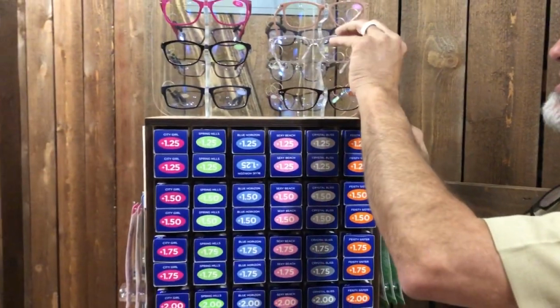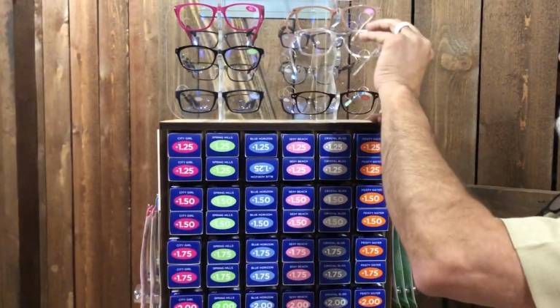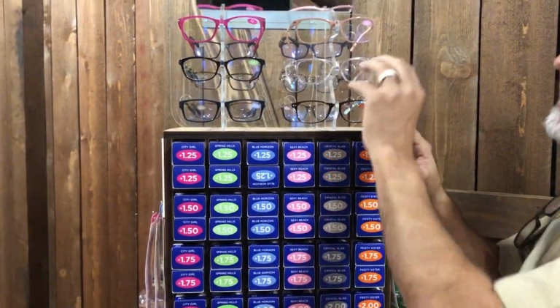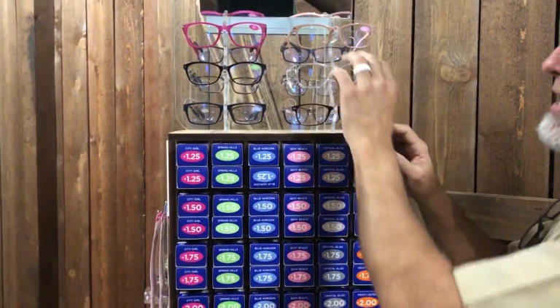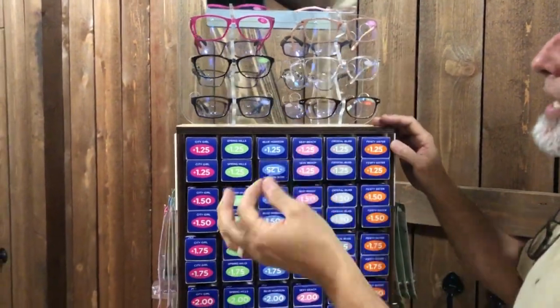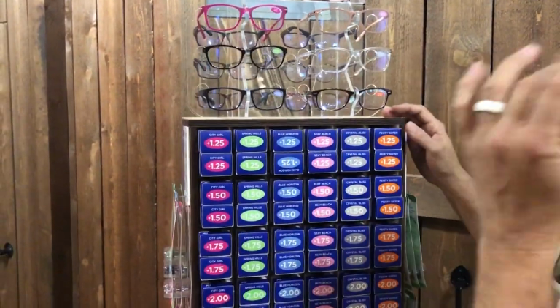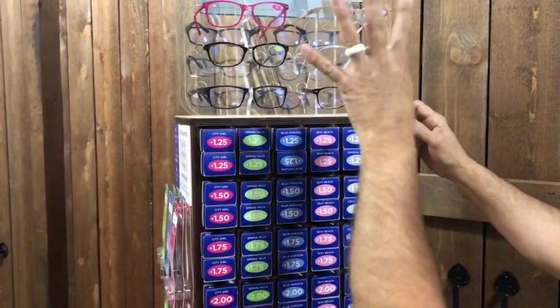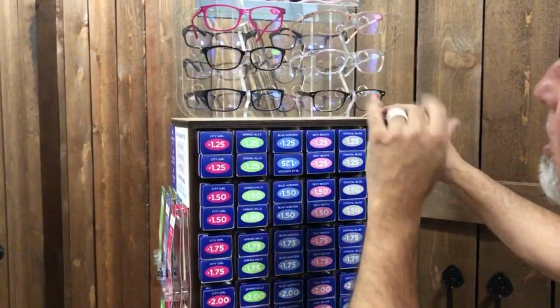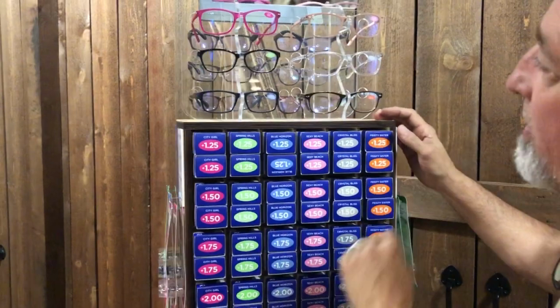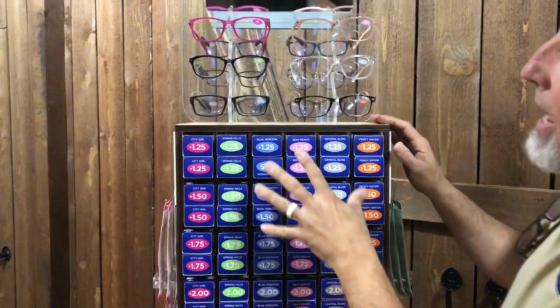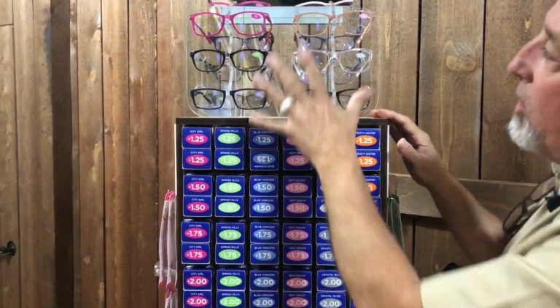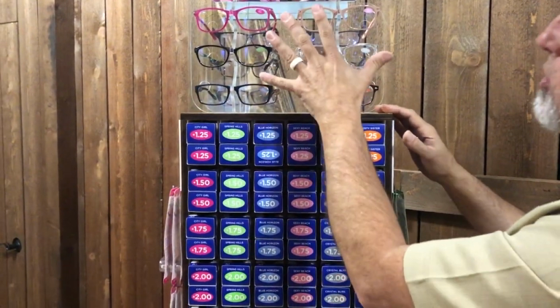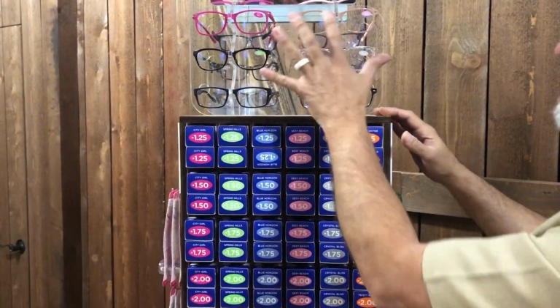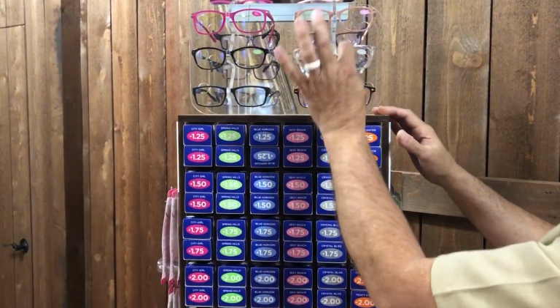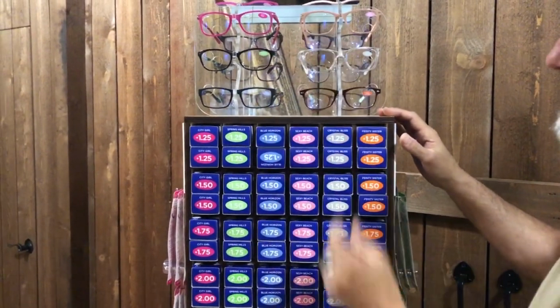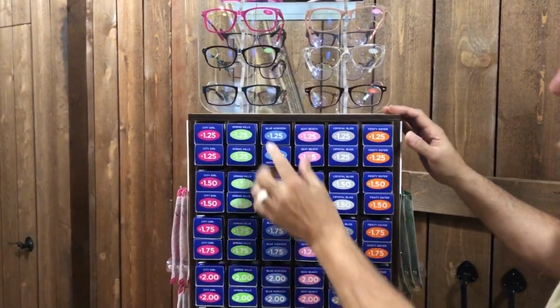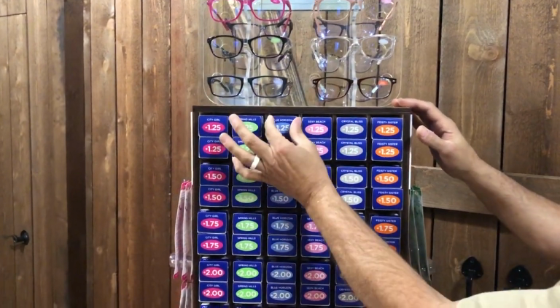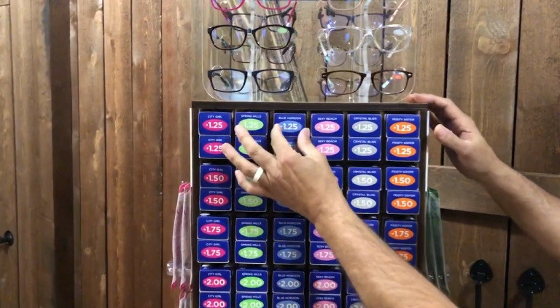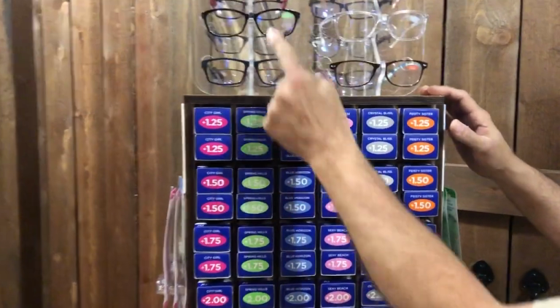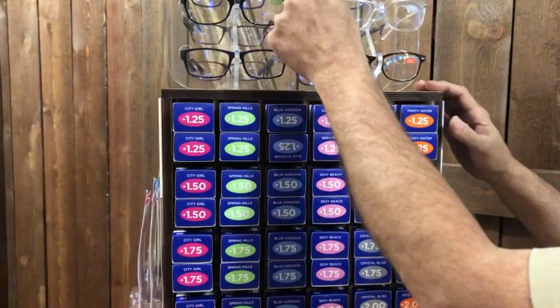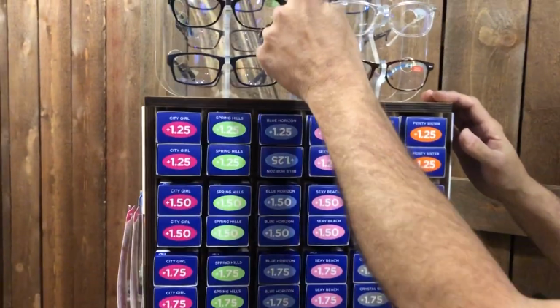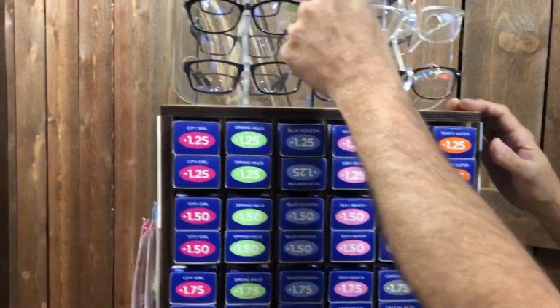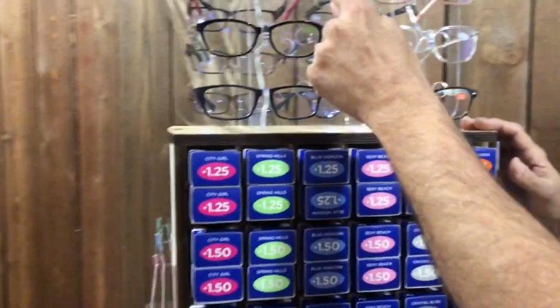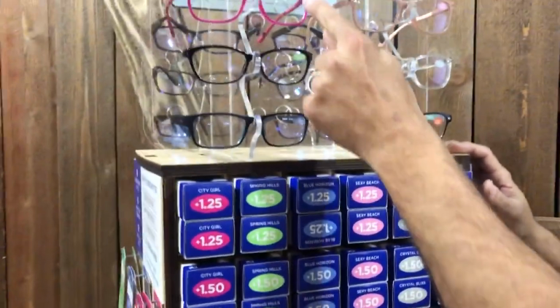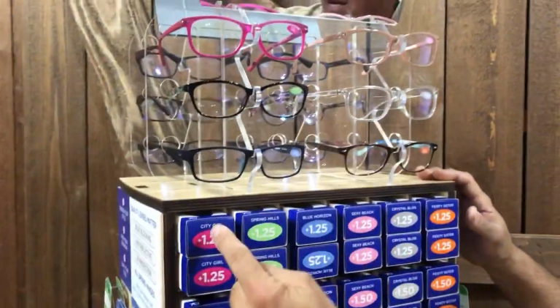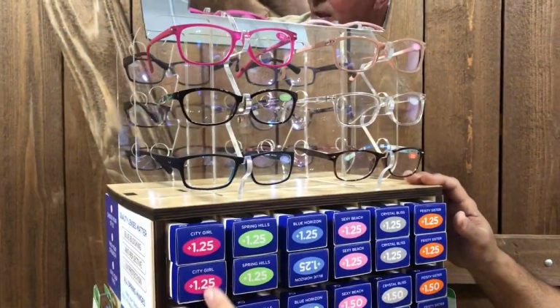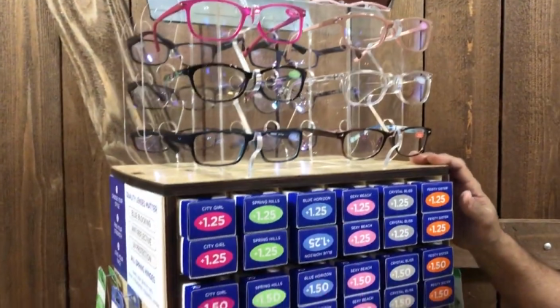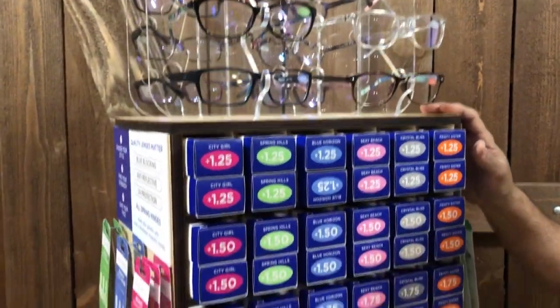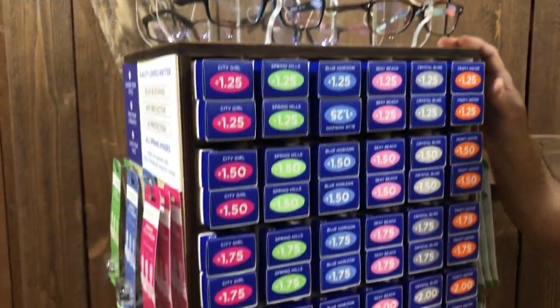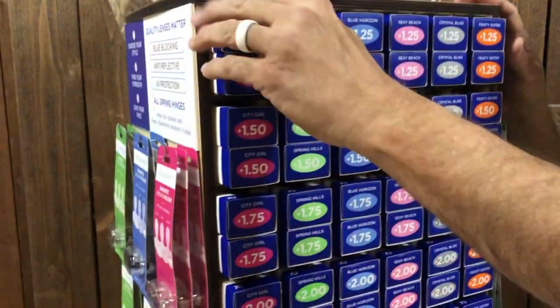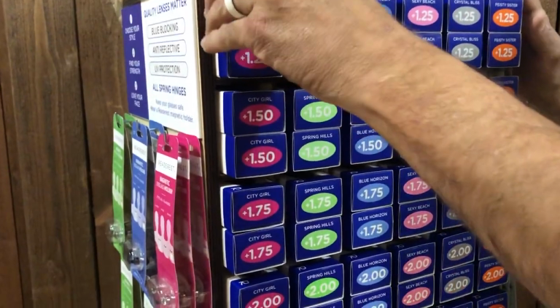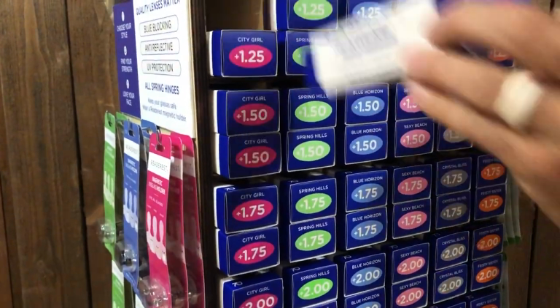They have zero power so that anybody can put them on their face and look in the mirror. Once you choose your style, you come down — look at this — it's all color coded. City Girl label: pink labels on the boxes.